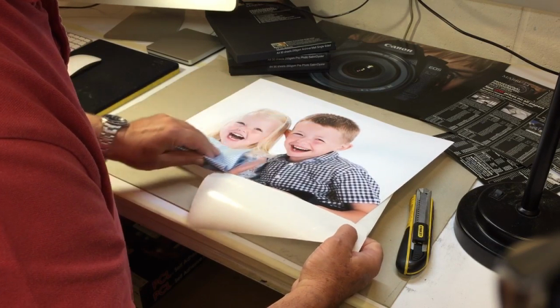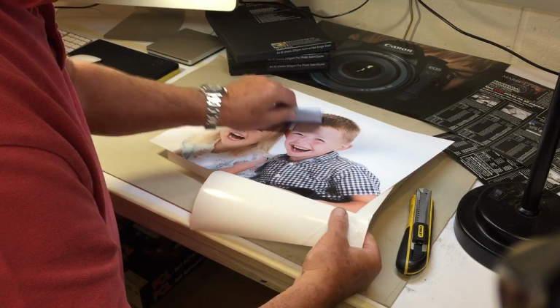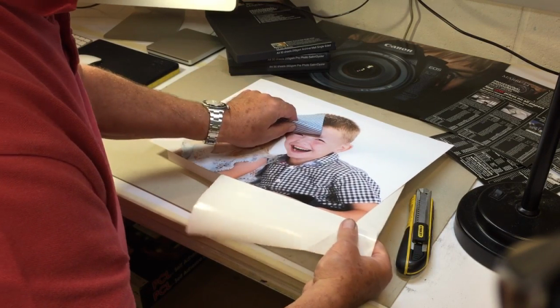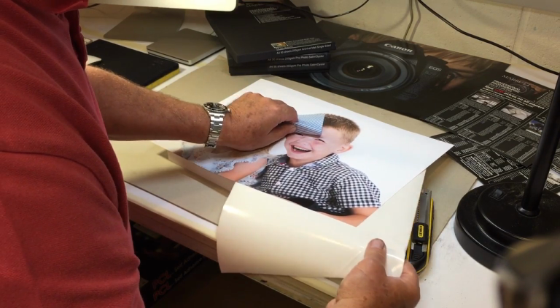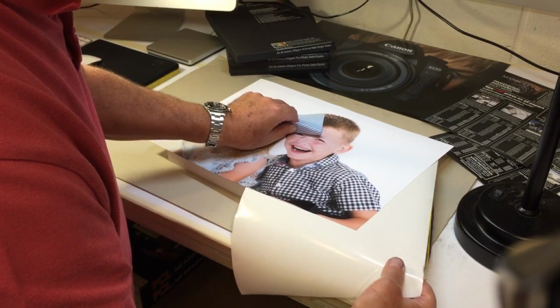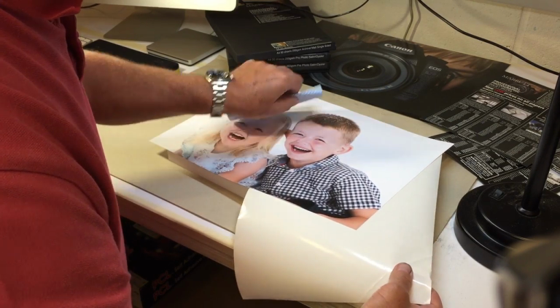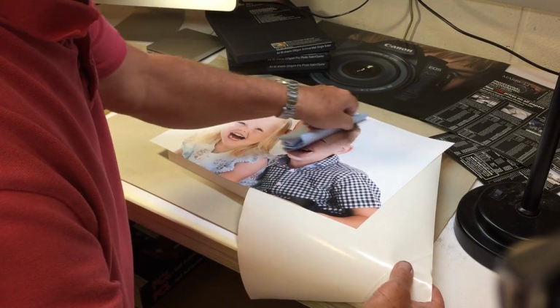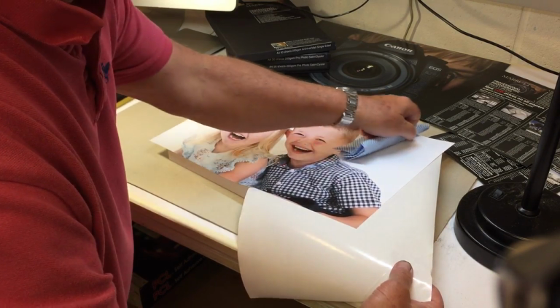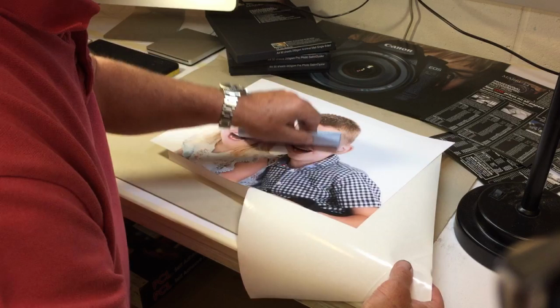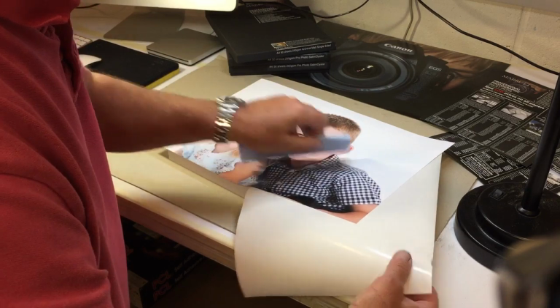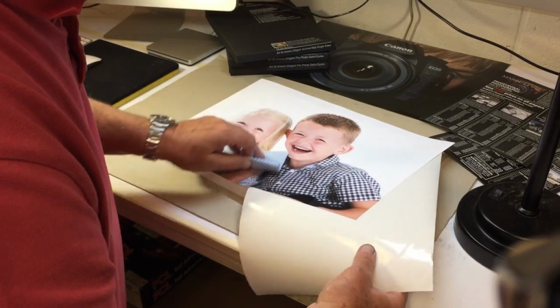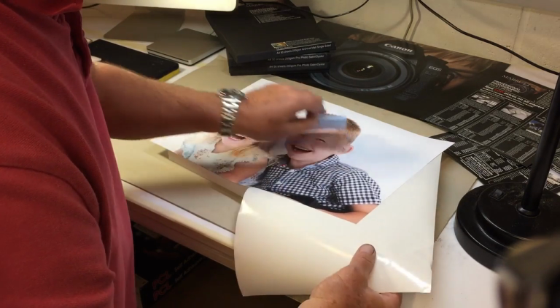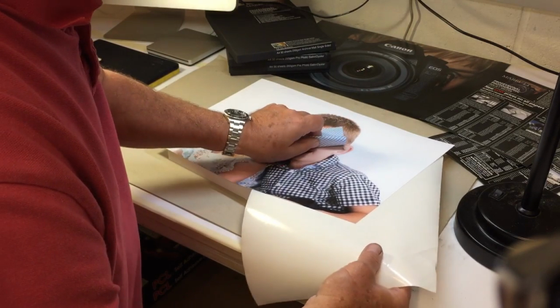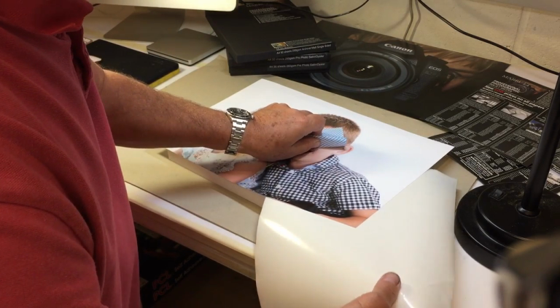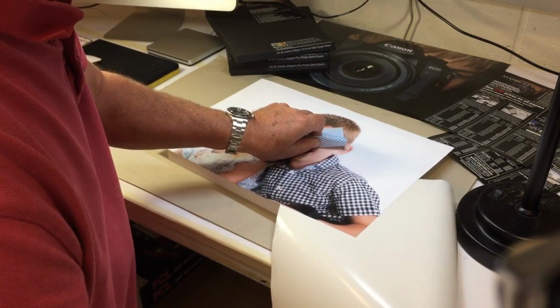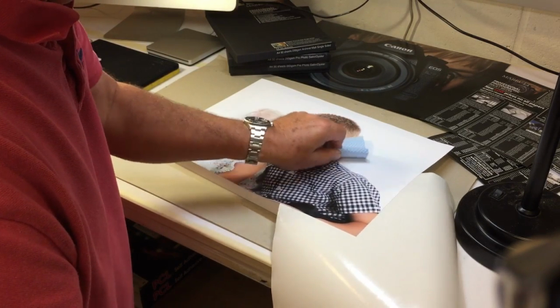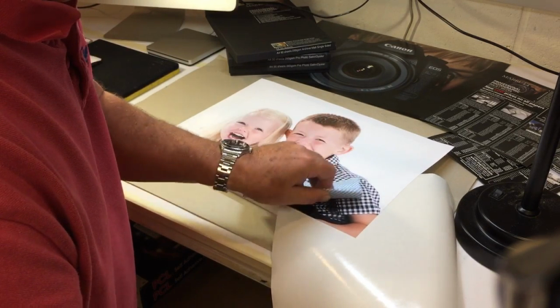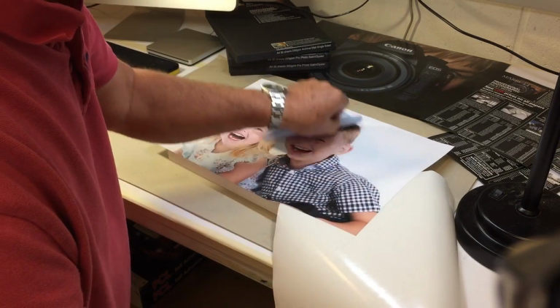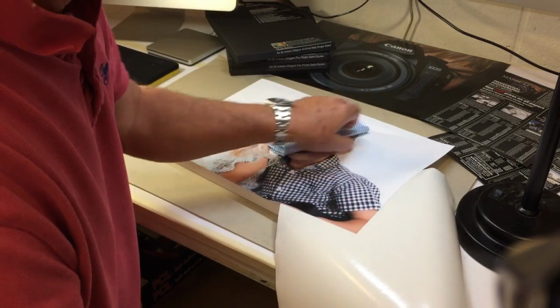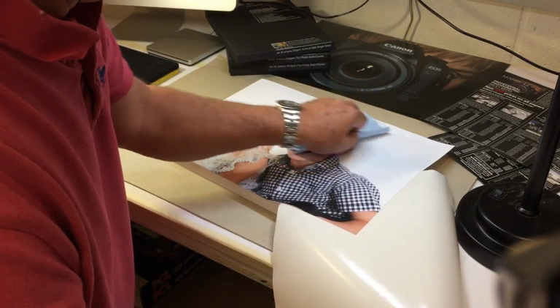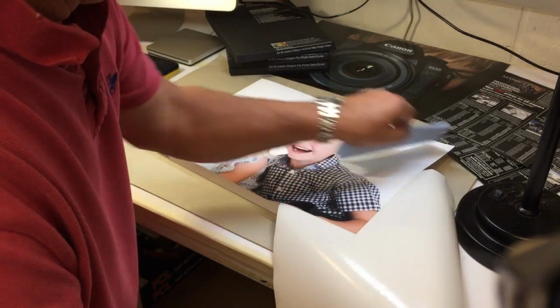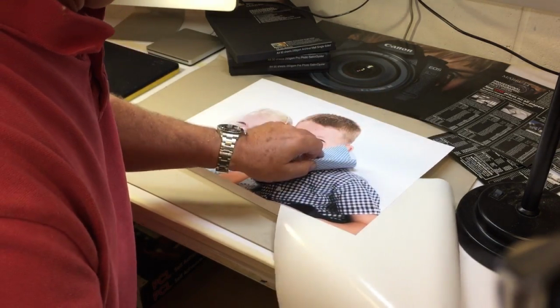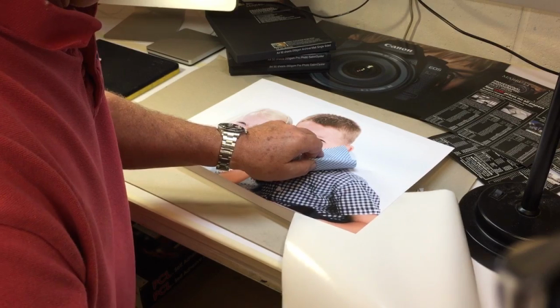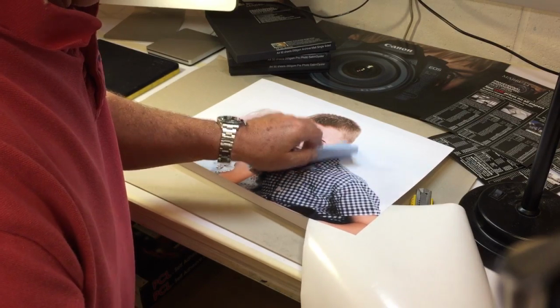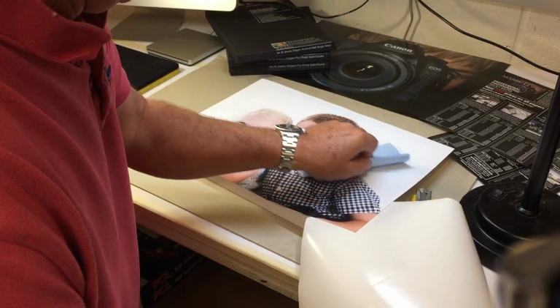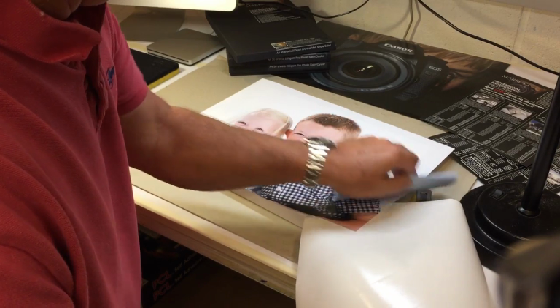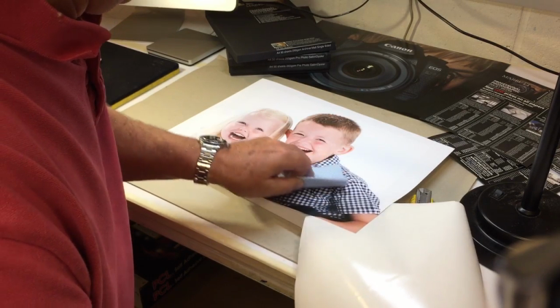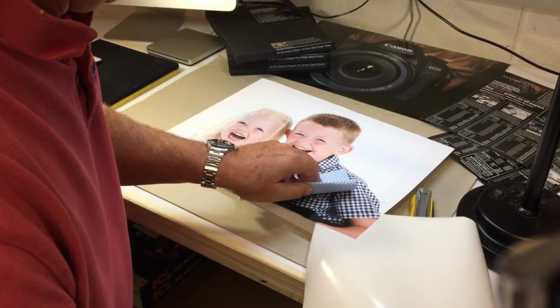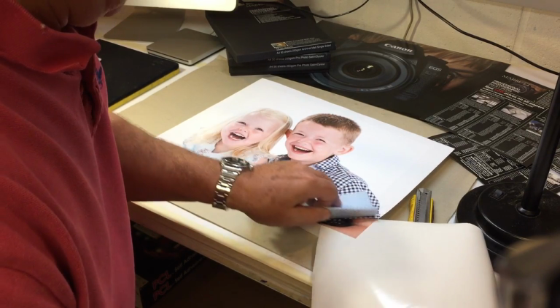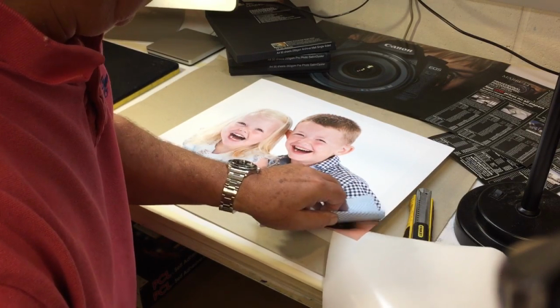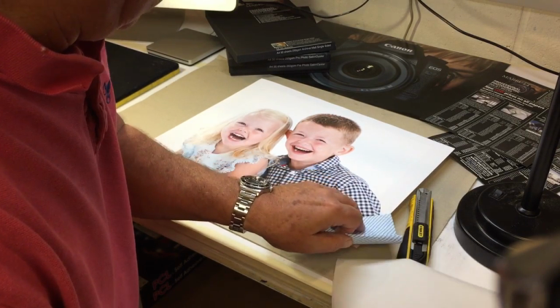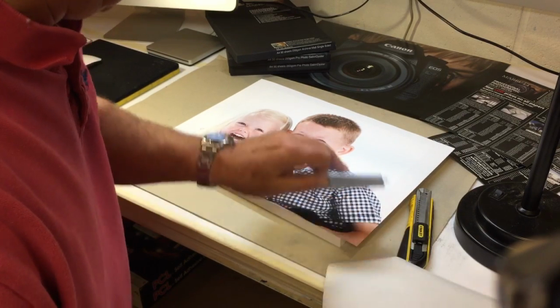I've only just printed this image, so I don't want to press too hard on it. We'll just push it out a little bit more — a little bit more — and that's done.